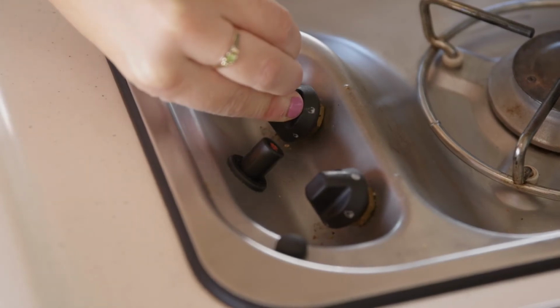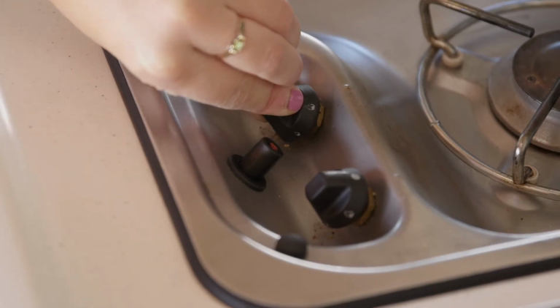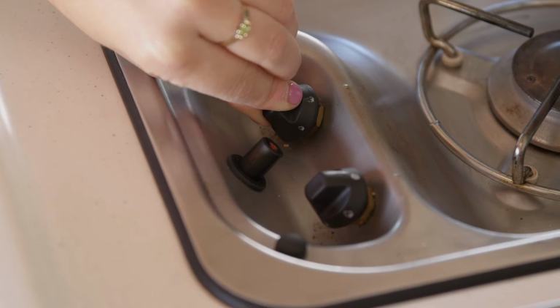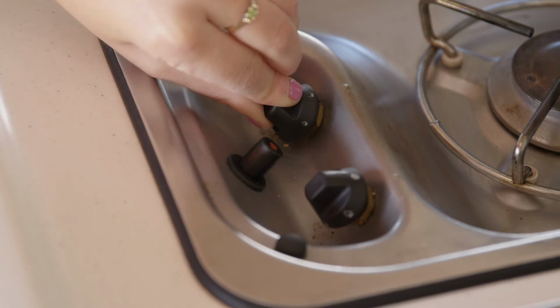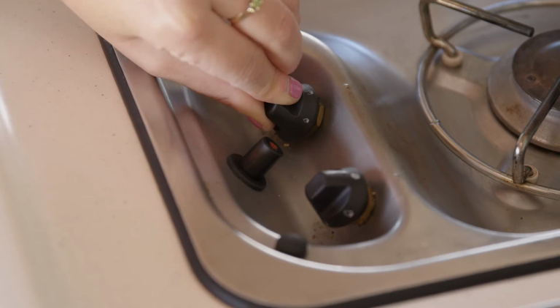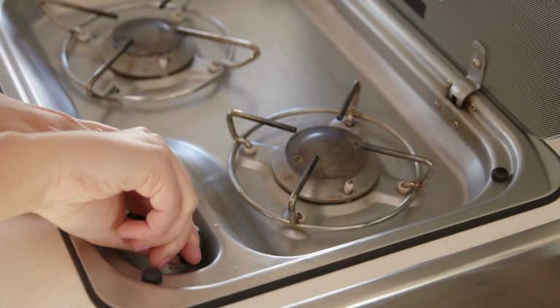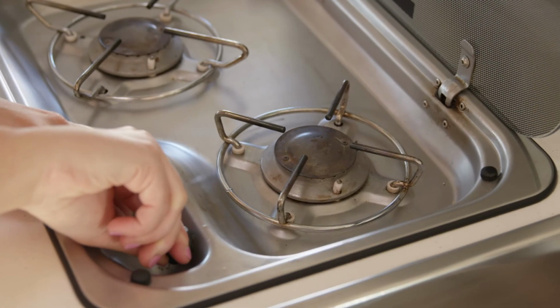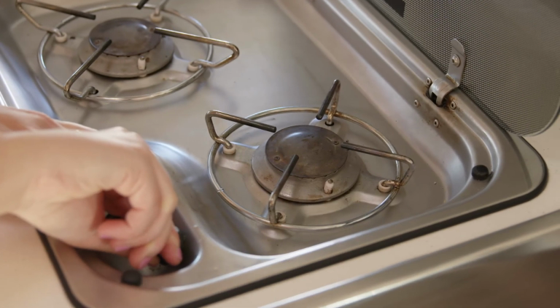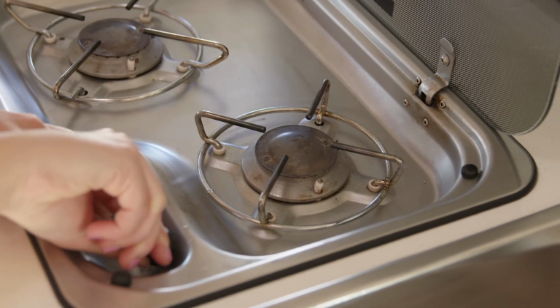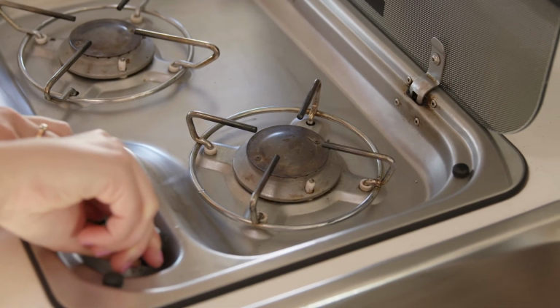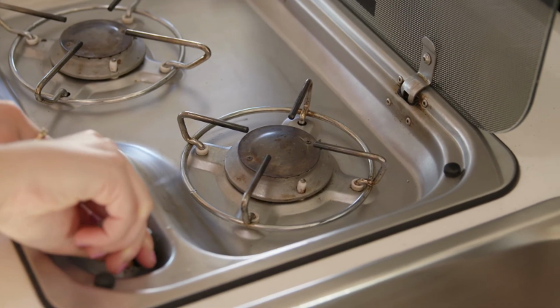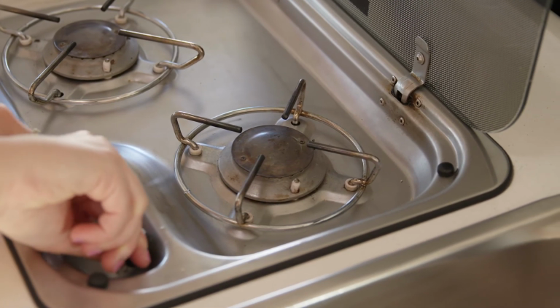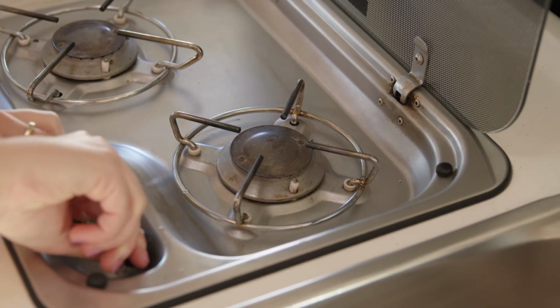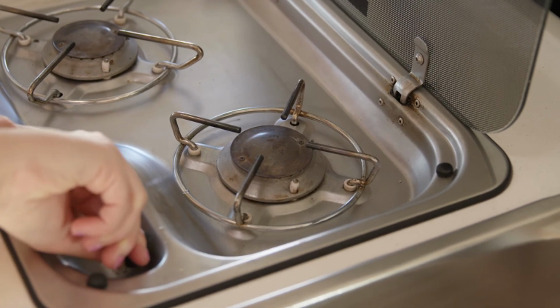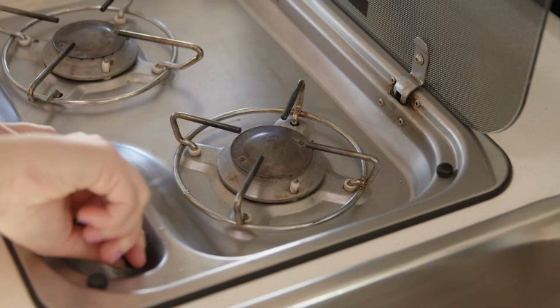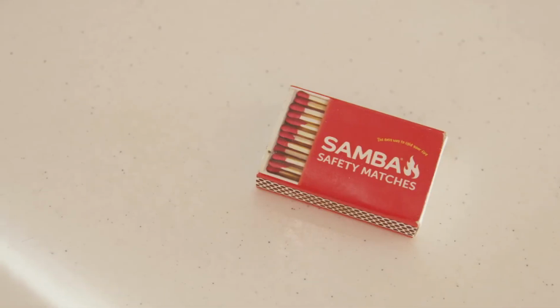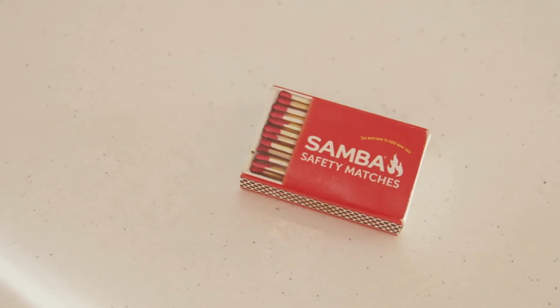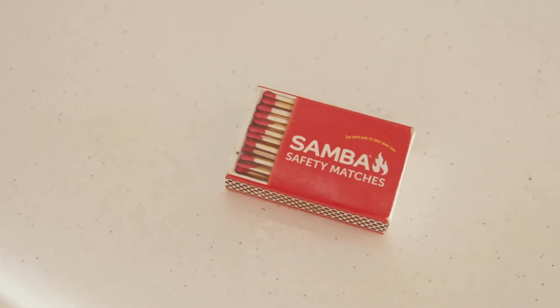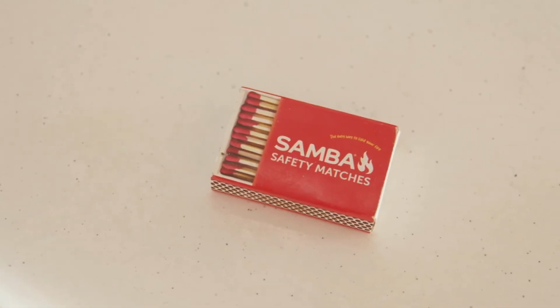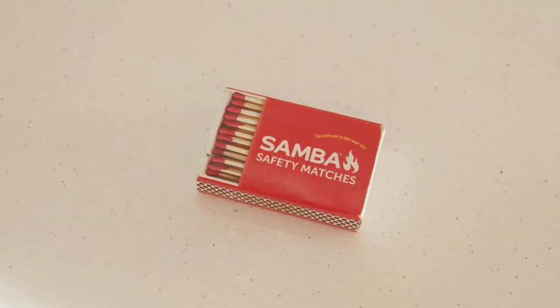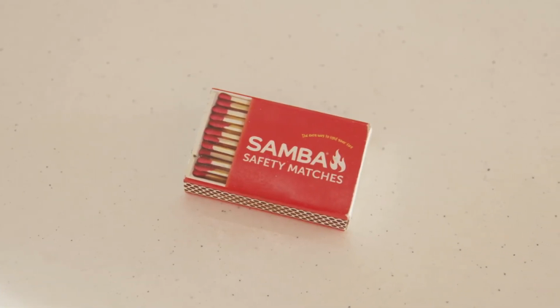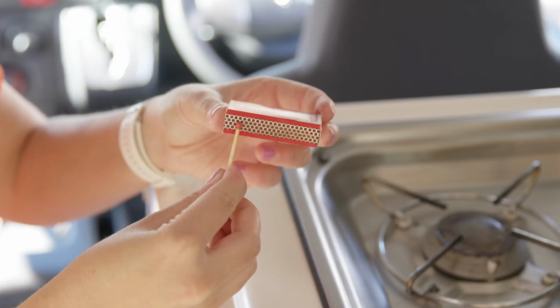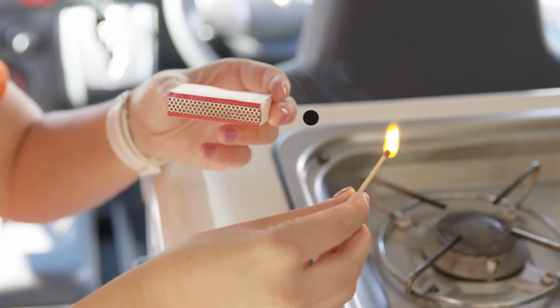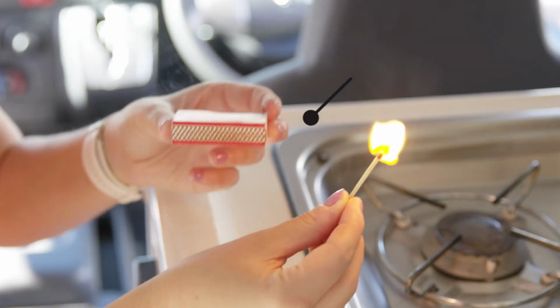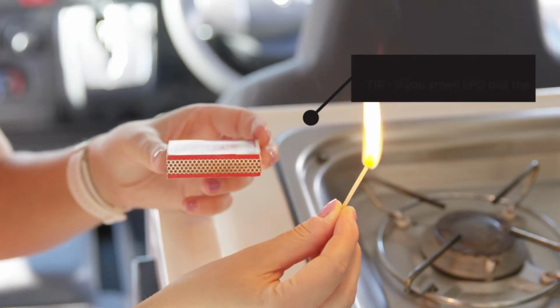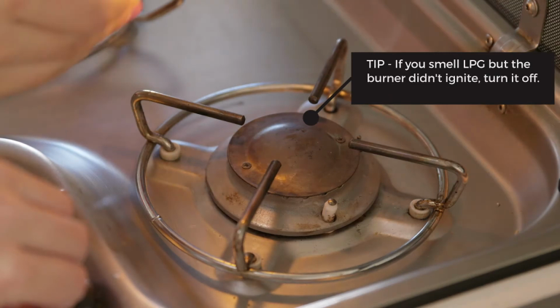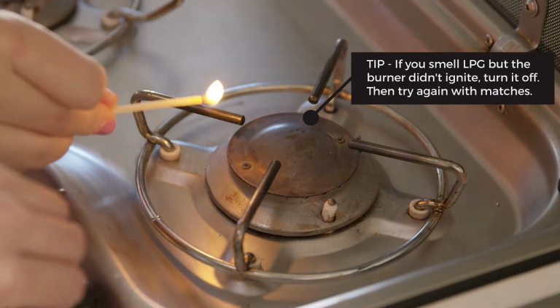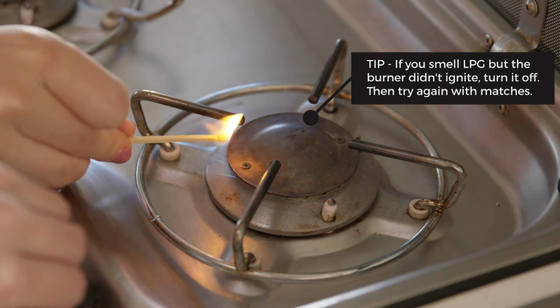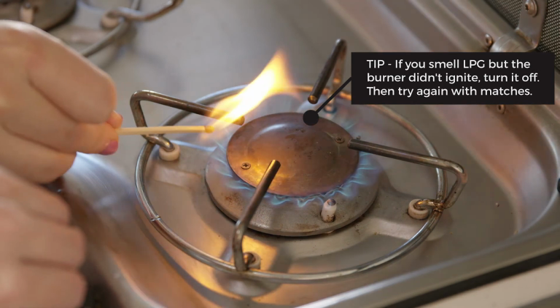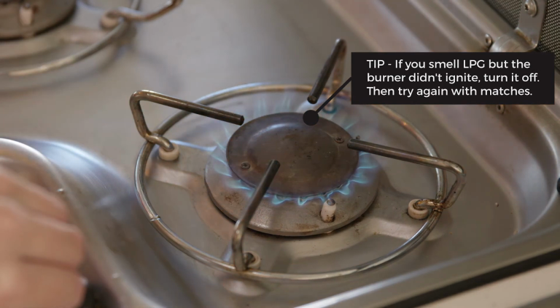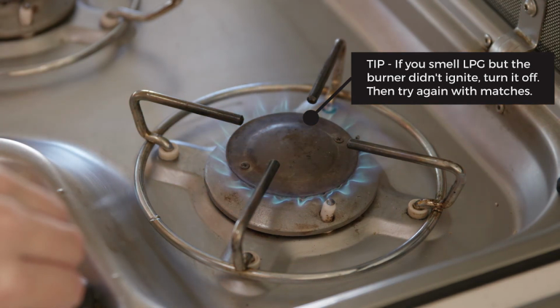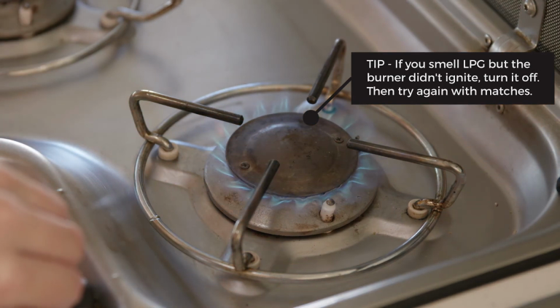If the burner doesn't light but you can hear and smell LPG when you push and turn the dial, the igniter may have failed. Try using a match to light the burner. Matches are supplied in your vehicle.